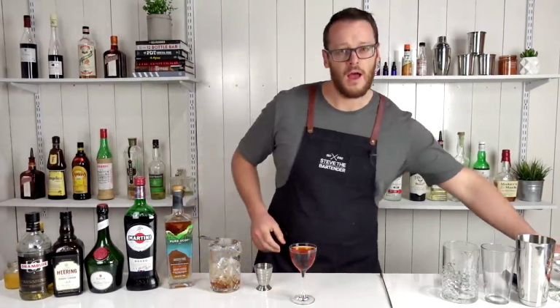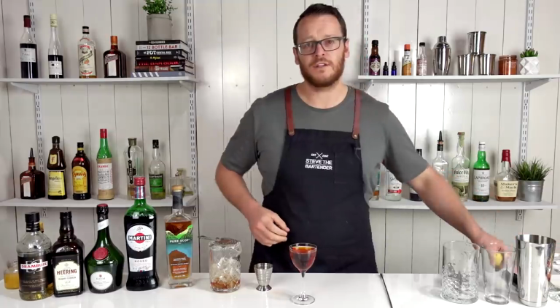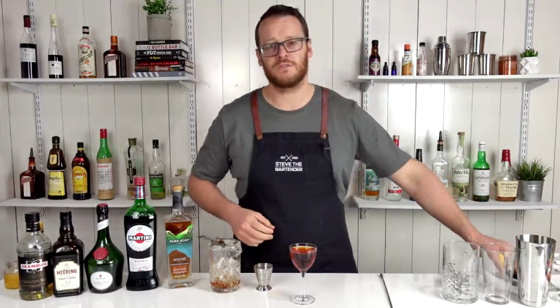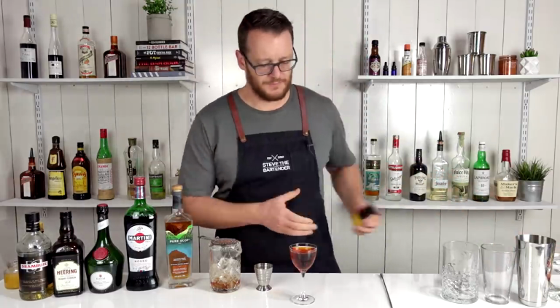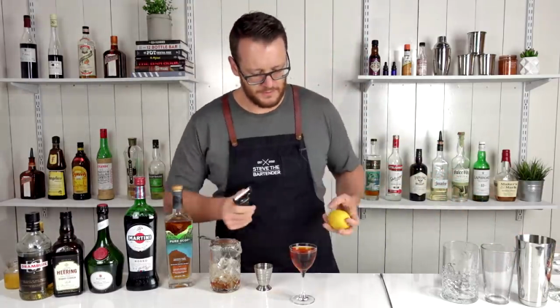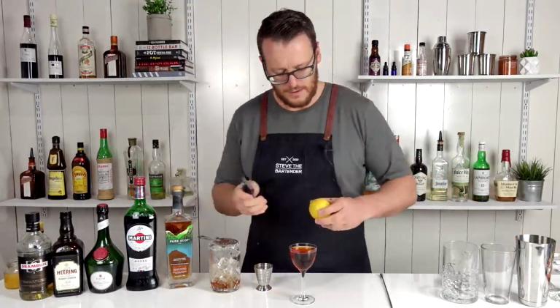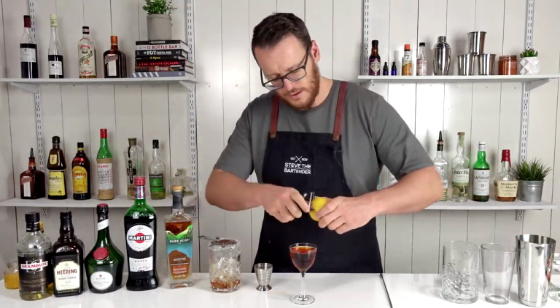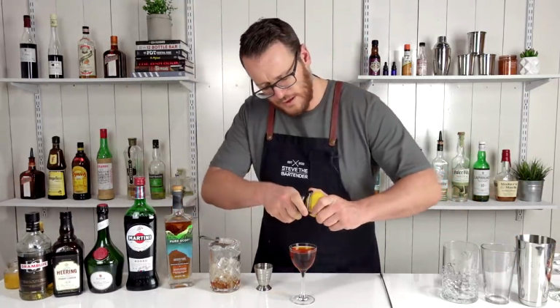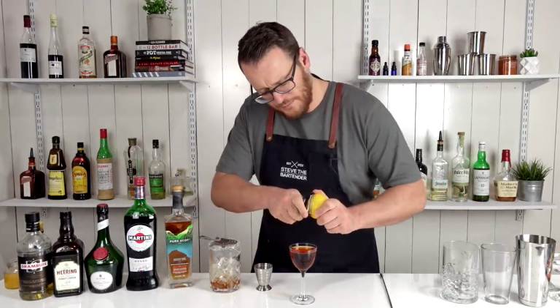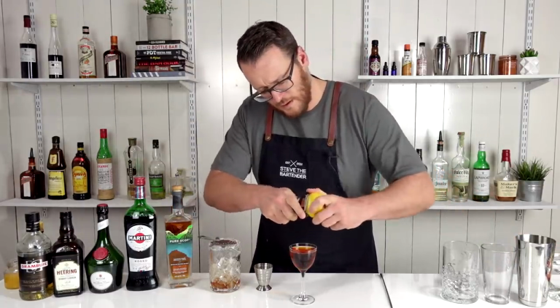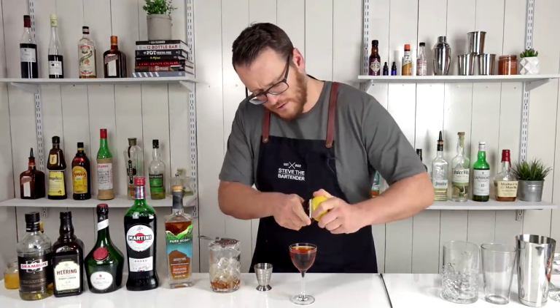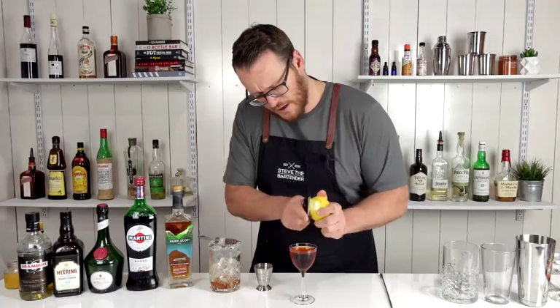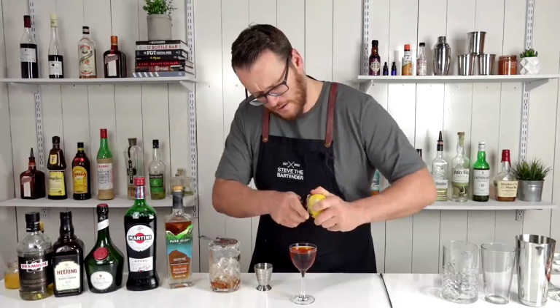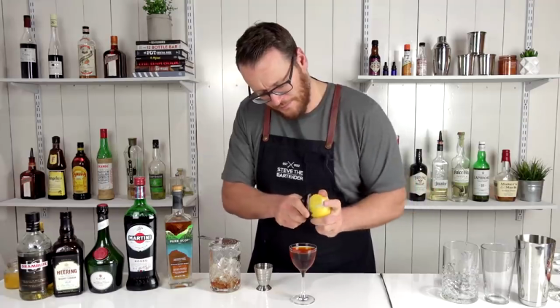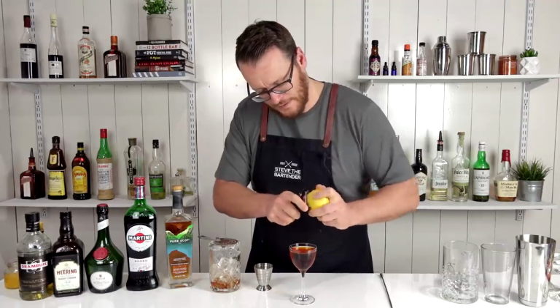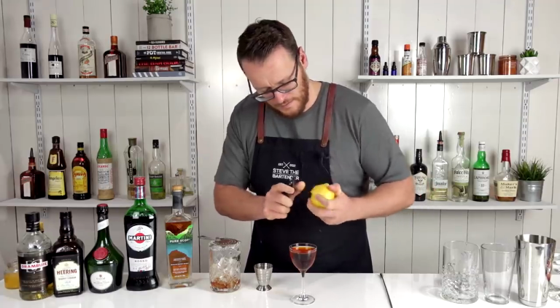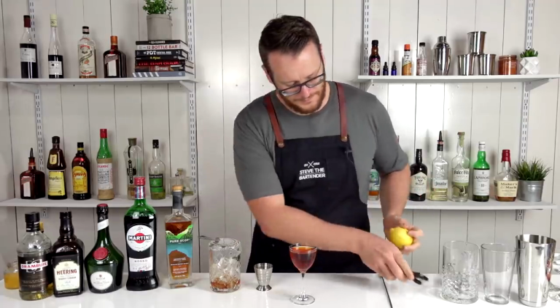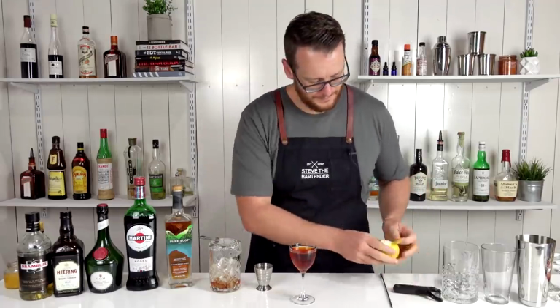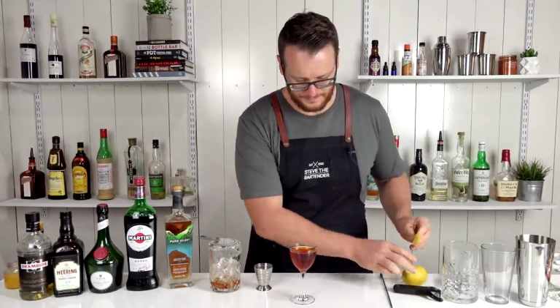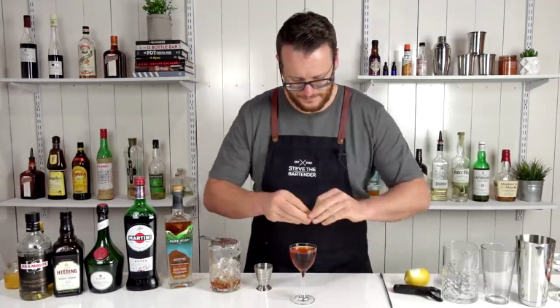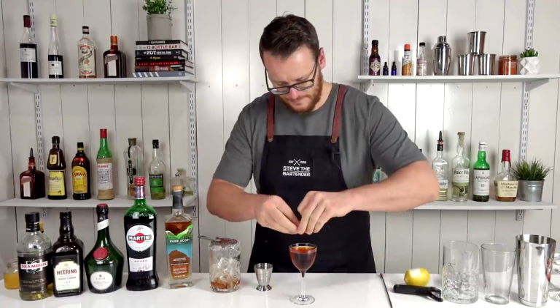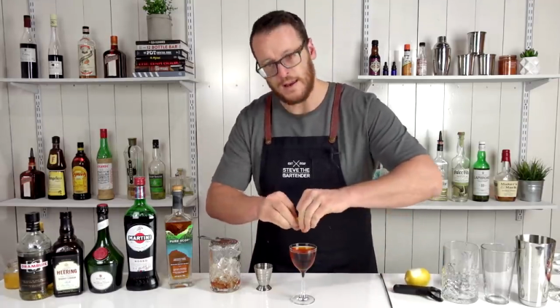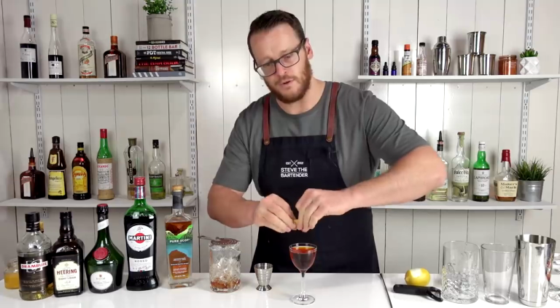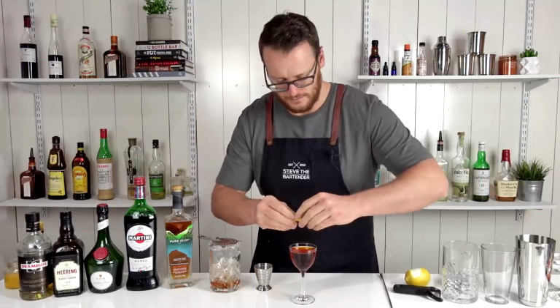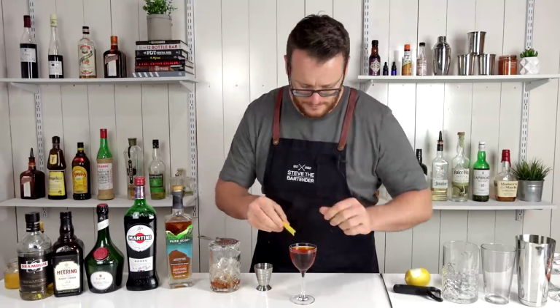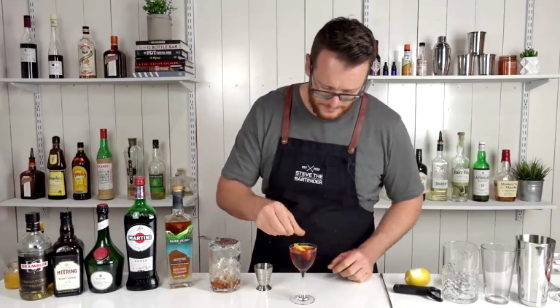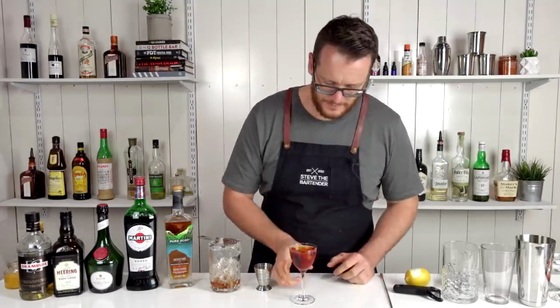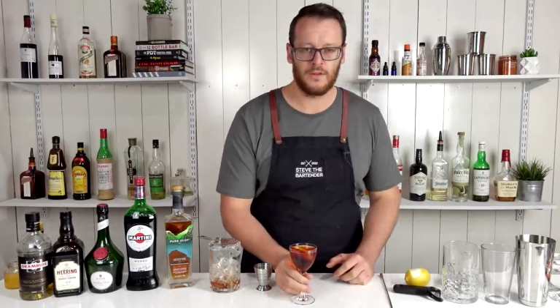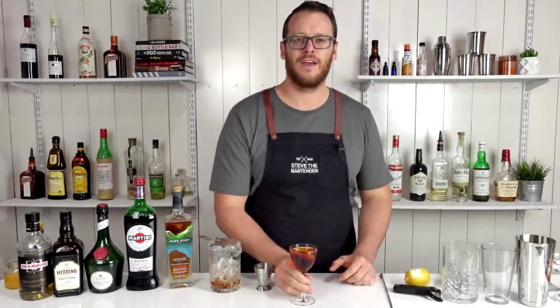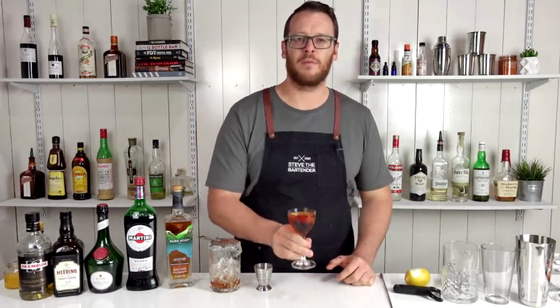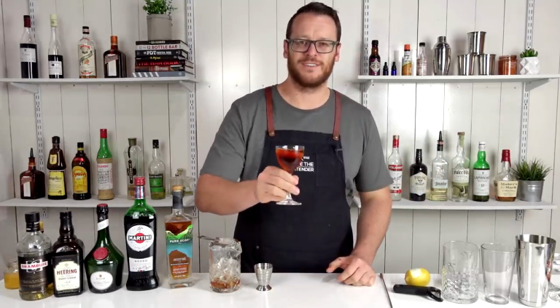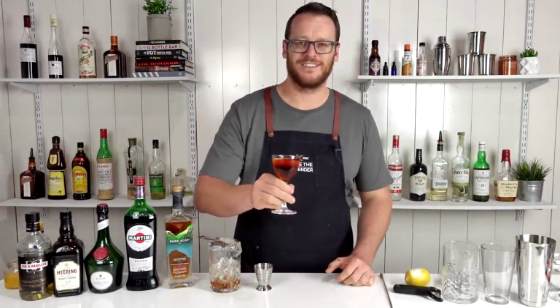Strain into a chilled stemmed cocktail glass. For garnish, just a twist of lemon — use your peeler and peel over the top of your drink to express the oils. There you have the Bobby Burns. Cheers!